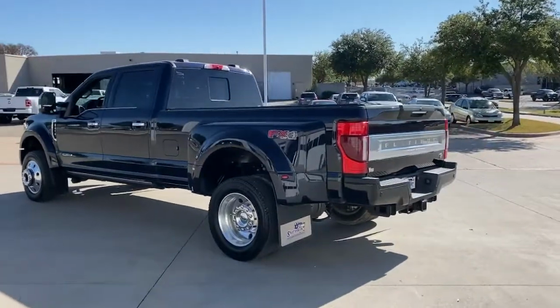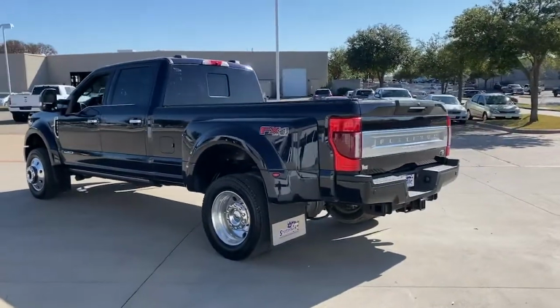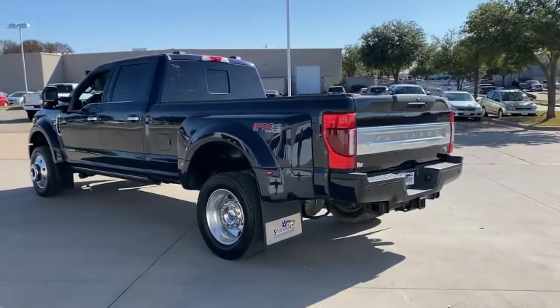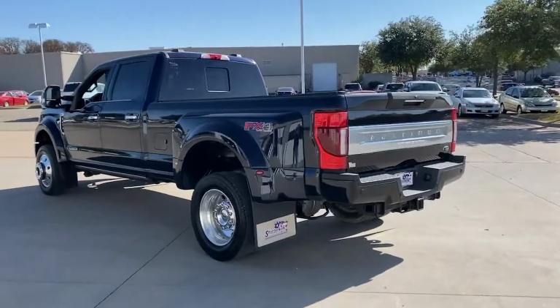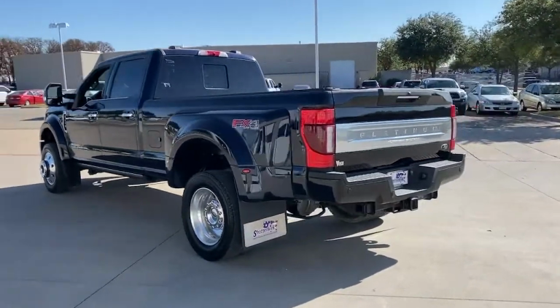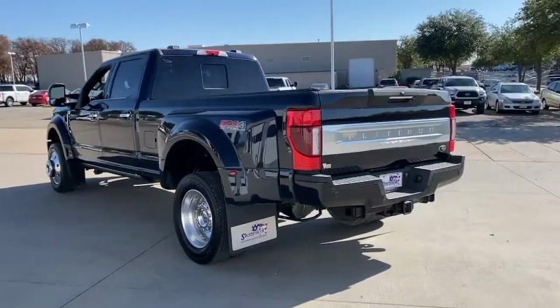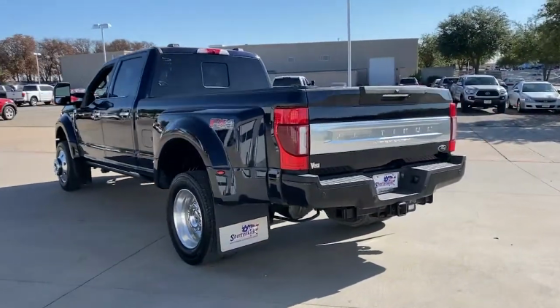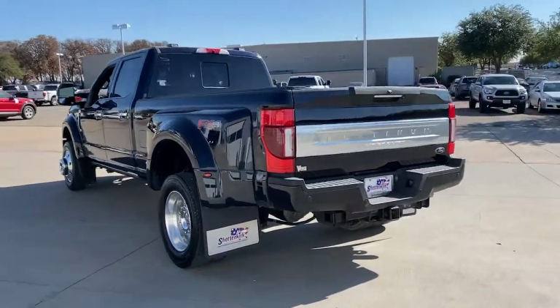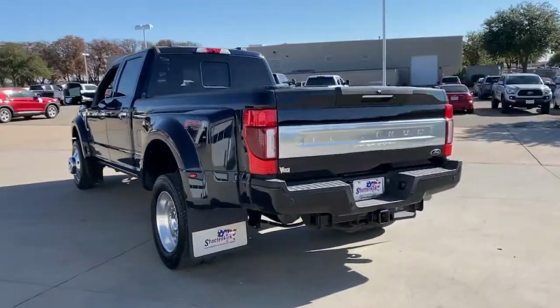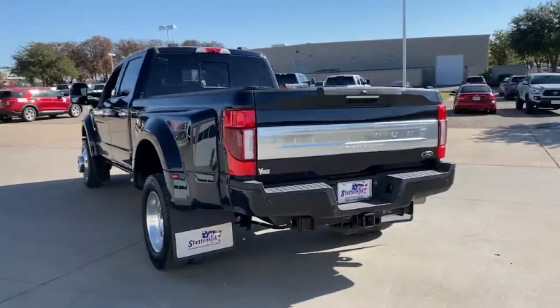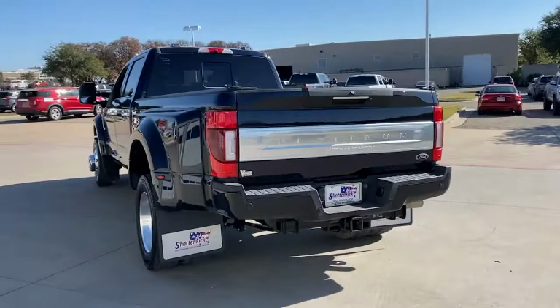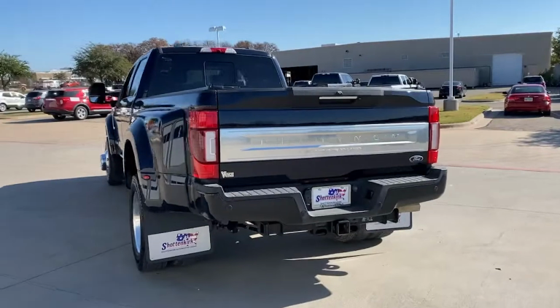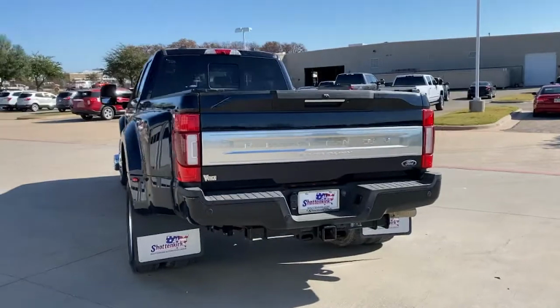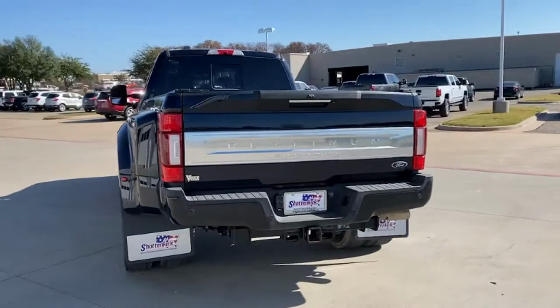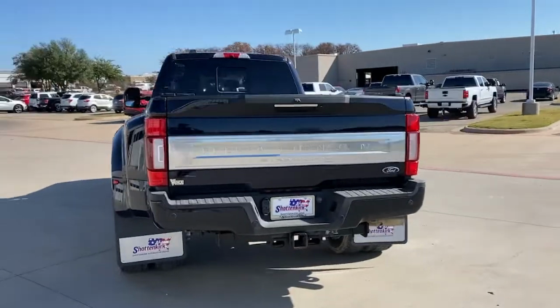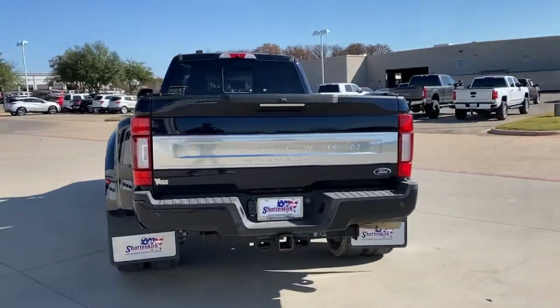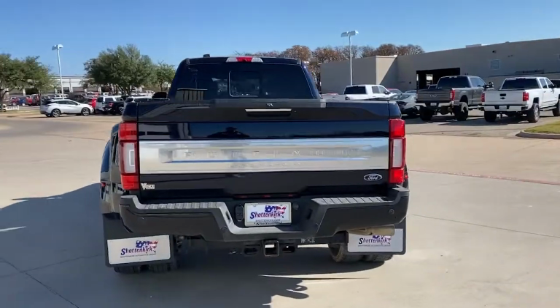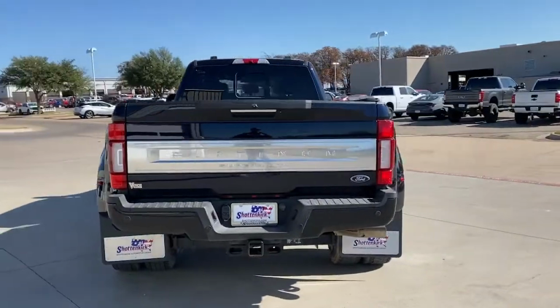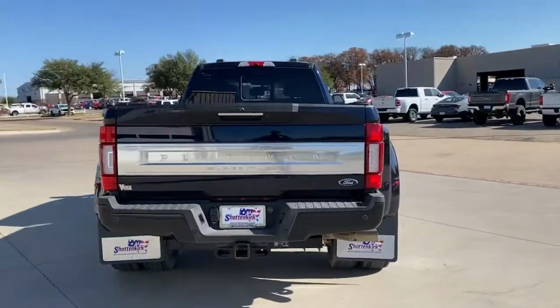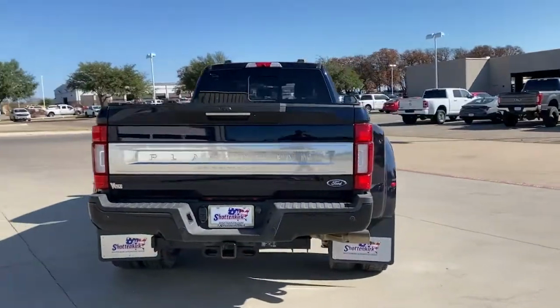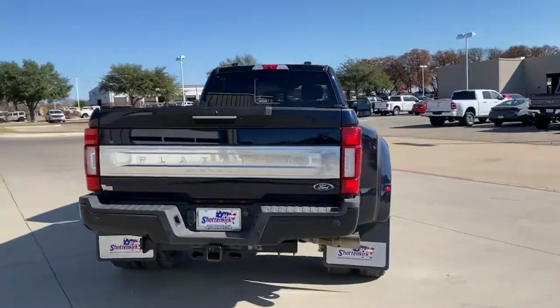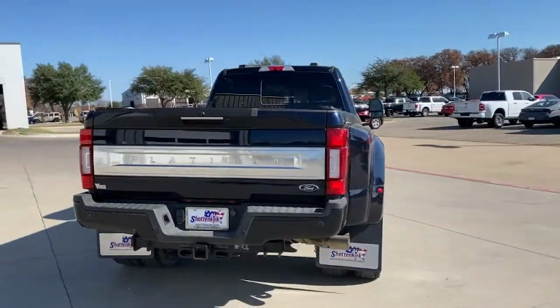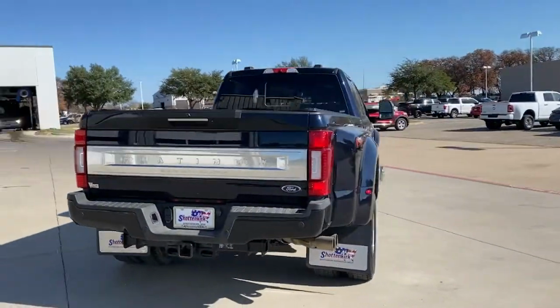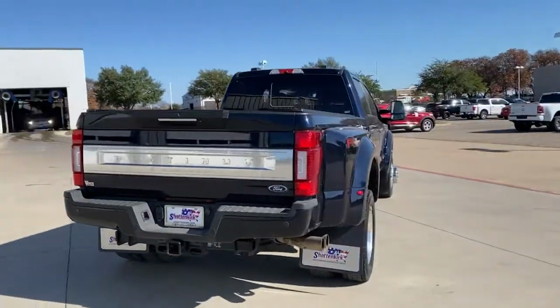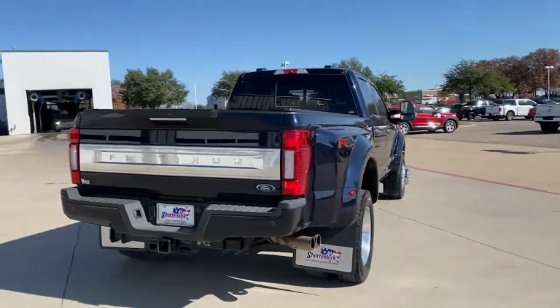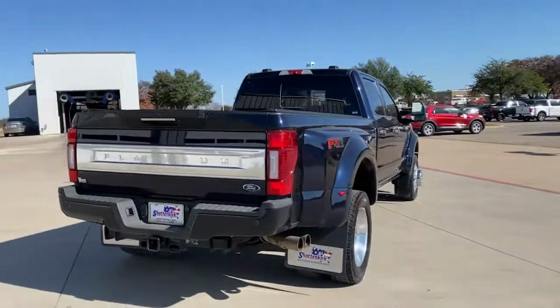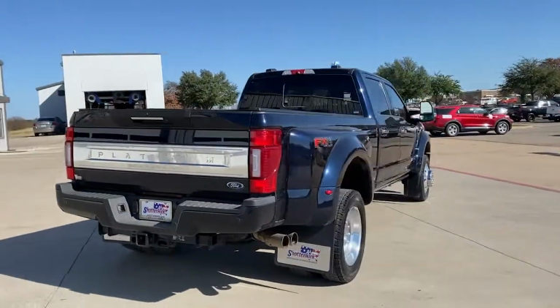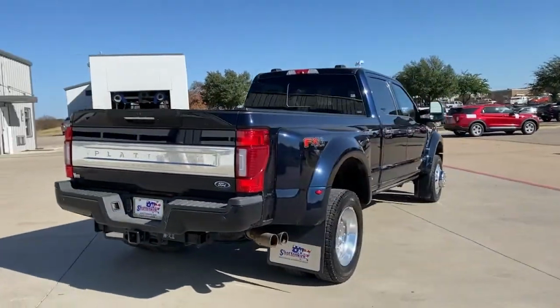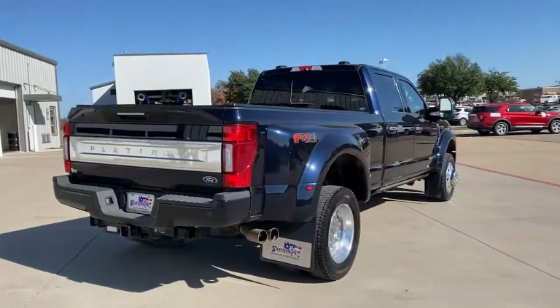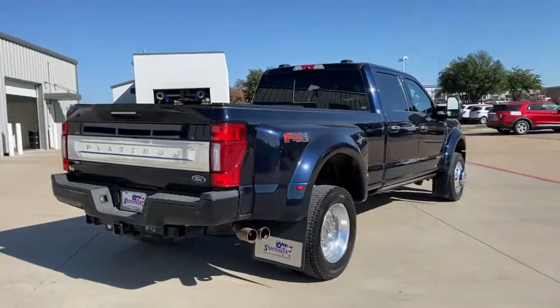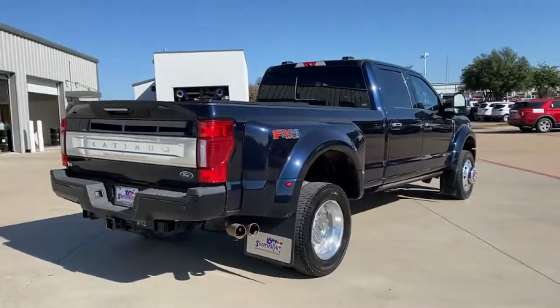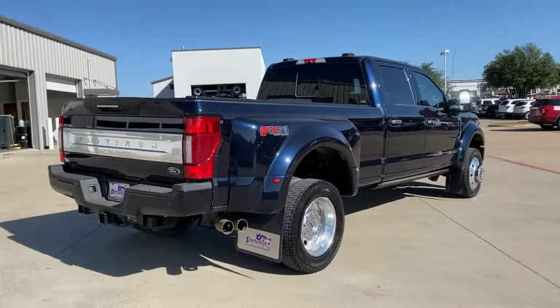Enhanced towing and hauling capacity gives you the muscle you need, while a quiet, comfortable, well-equipped cabin gives the environment you deserve.